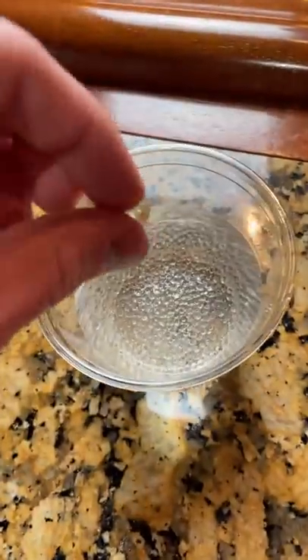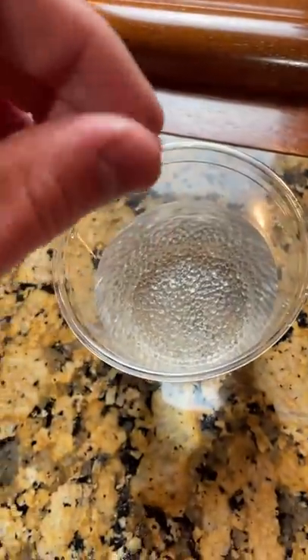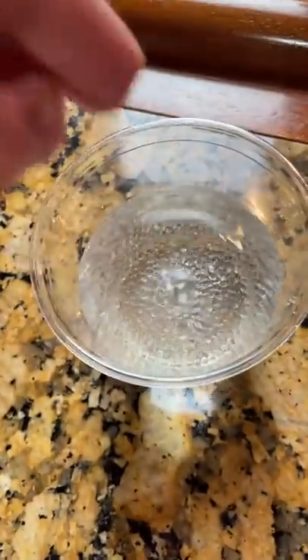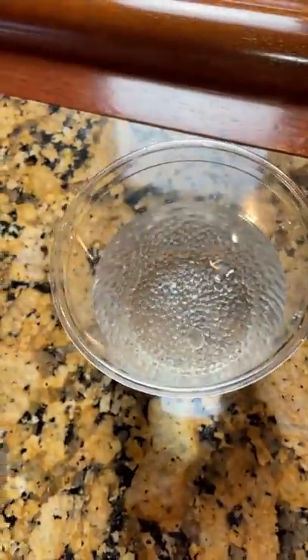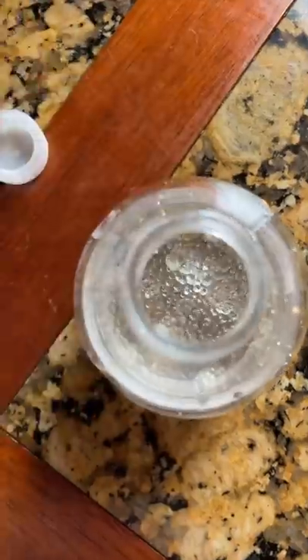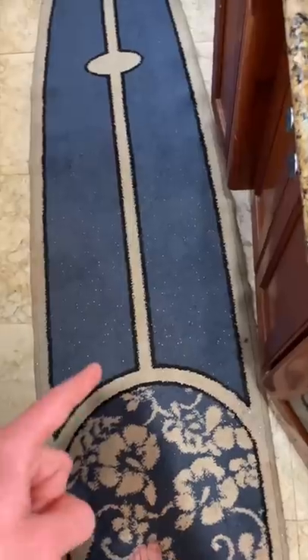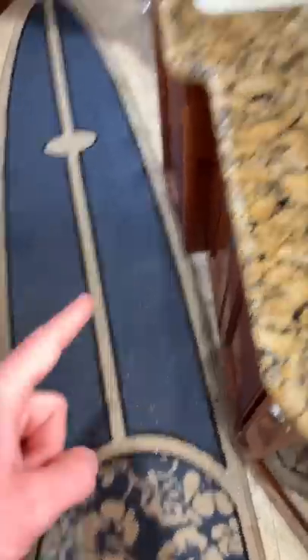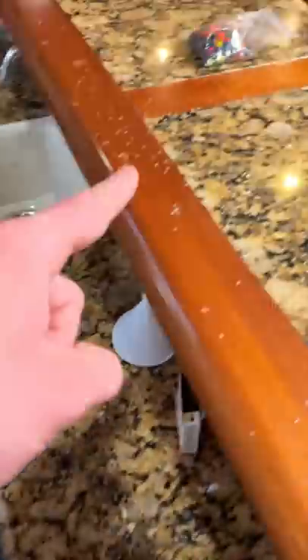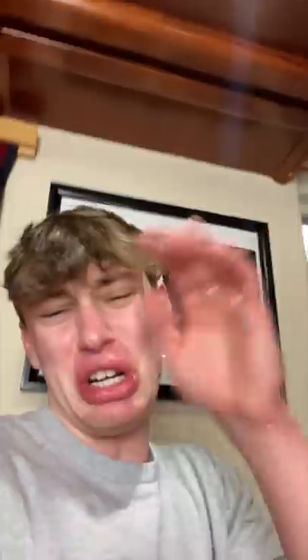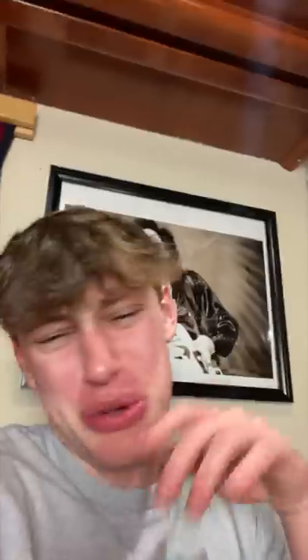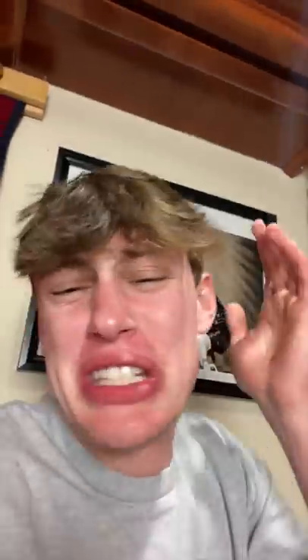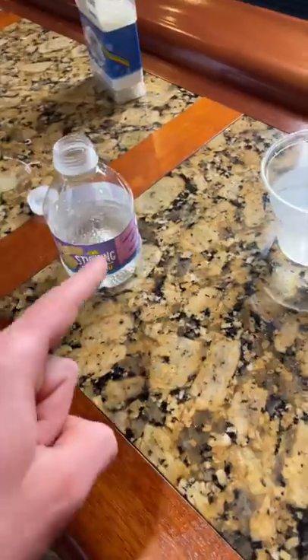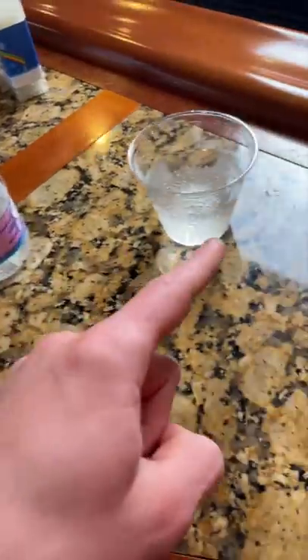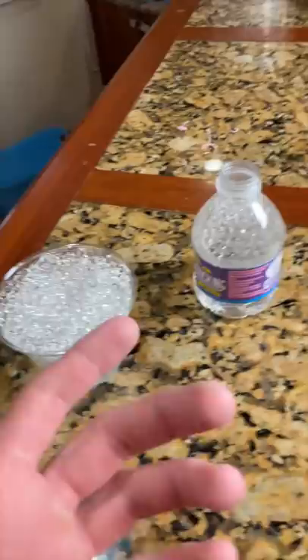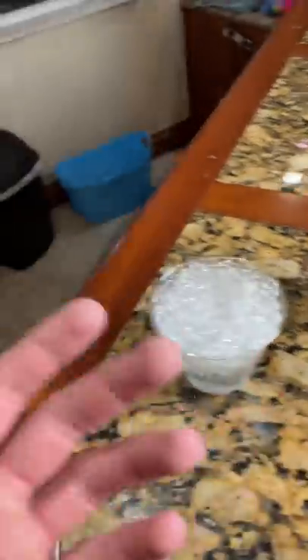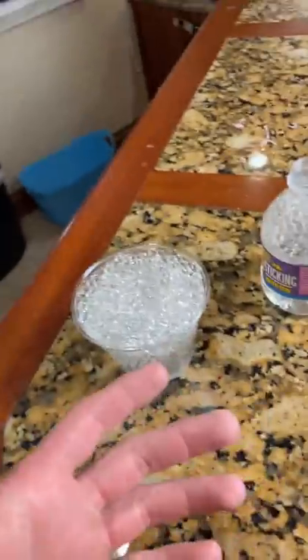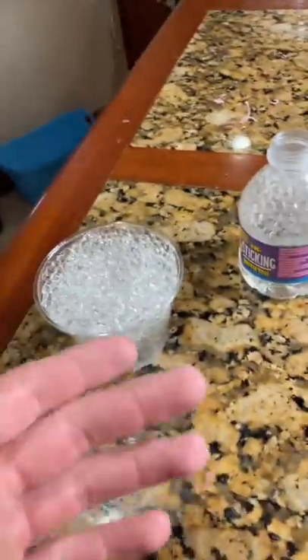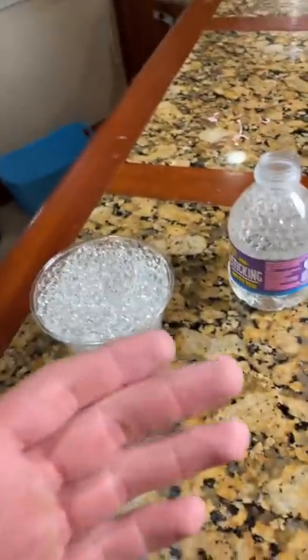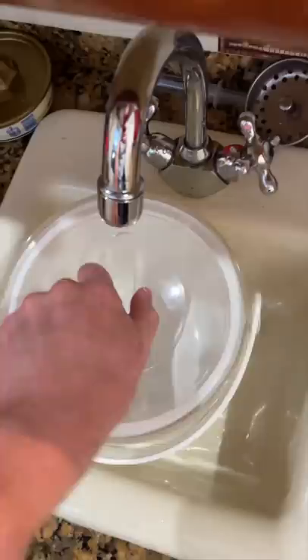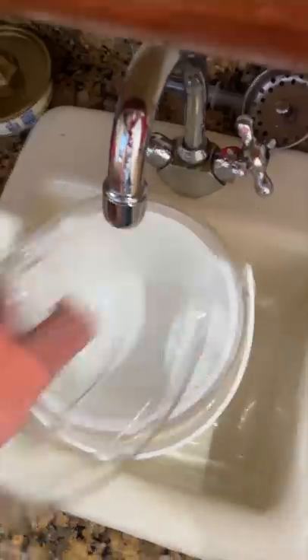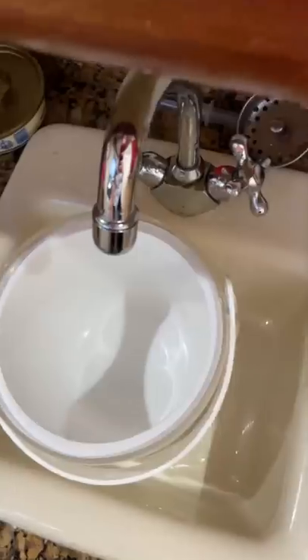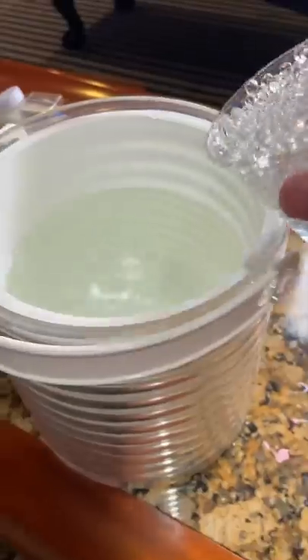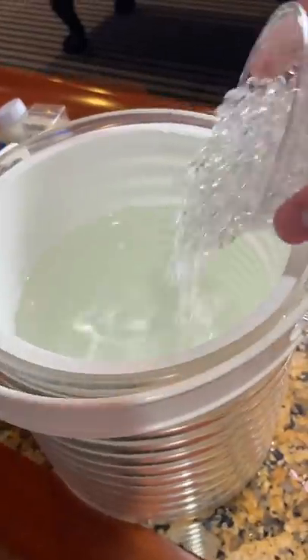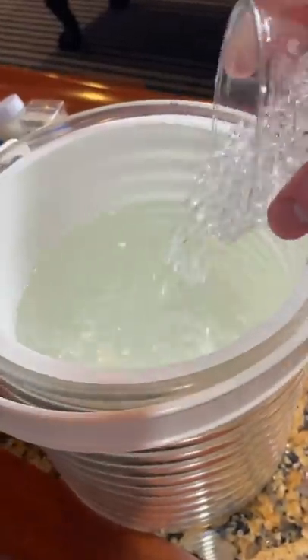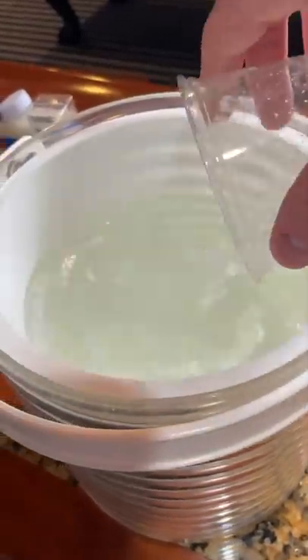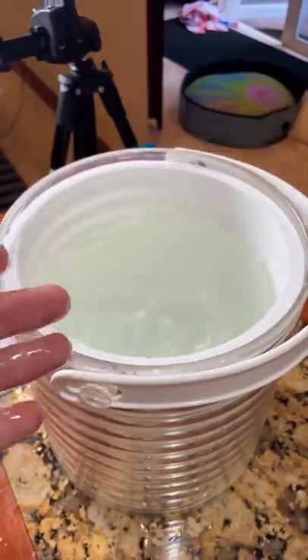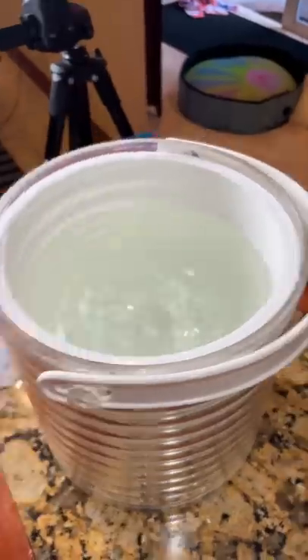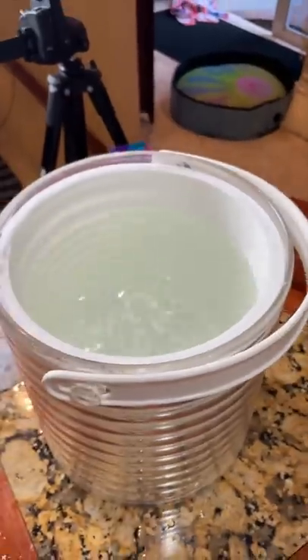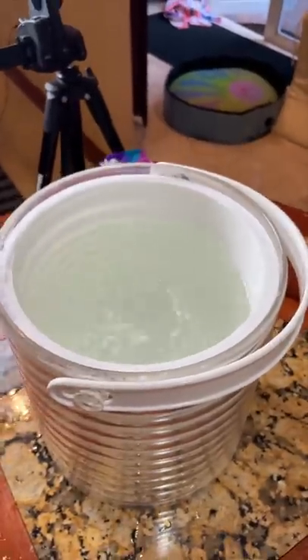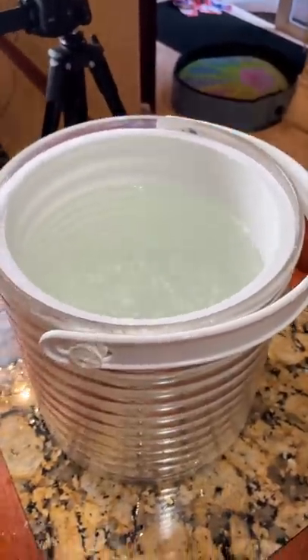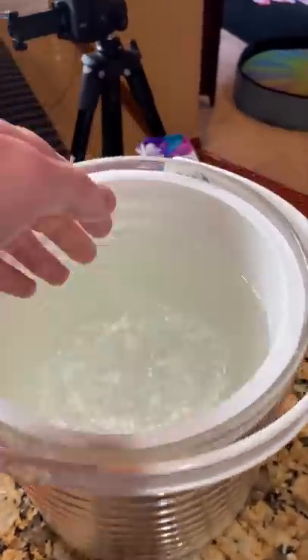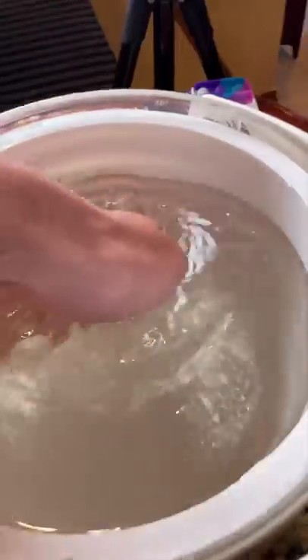I'll put one in there and one in there. I just spilled some of them, but they're clear so I can't even see them. Let's wait for these to grow. Okay, these cups are just too small — the Orbeez keep outgrowing them, so I'm going to fill up a larger container with water and pour all these Orbeez into it. It just looks like water, no funny business.